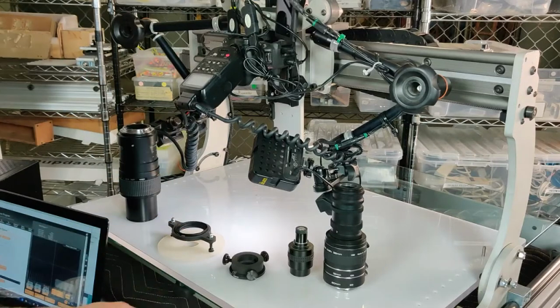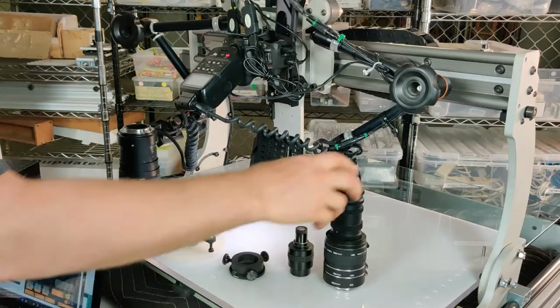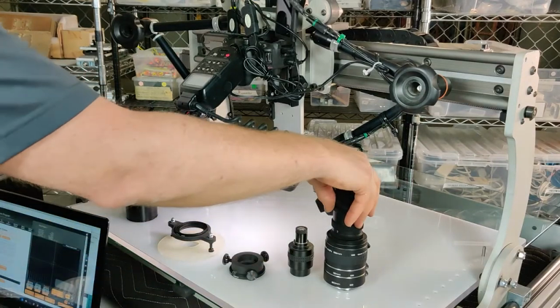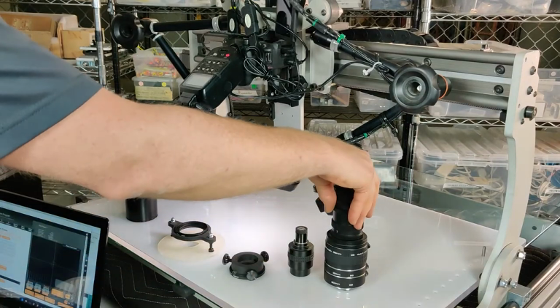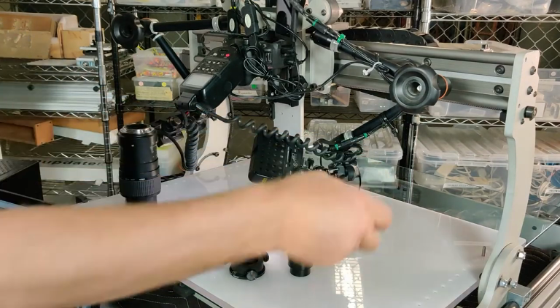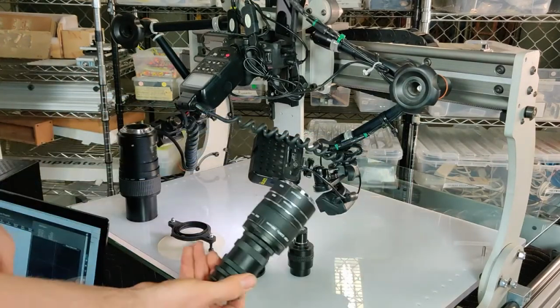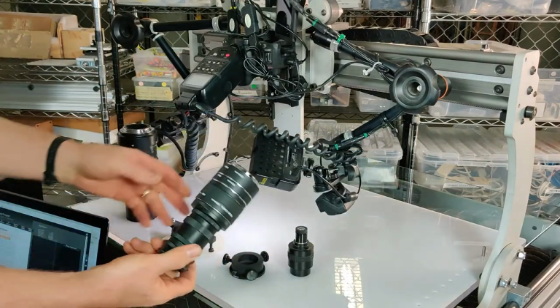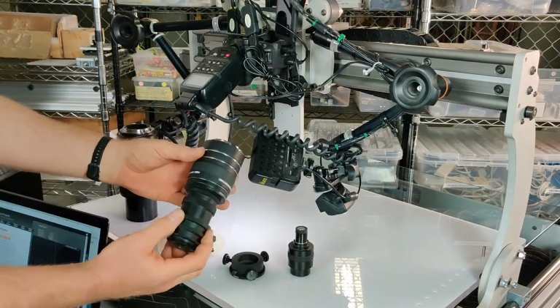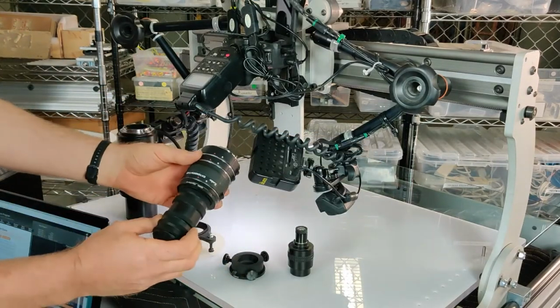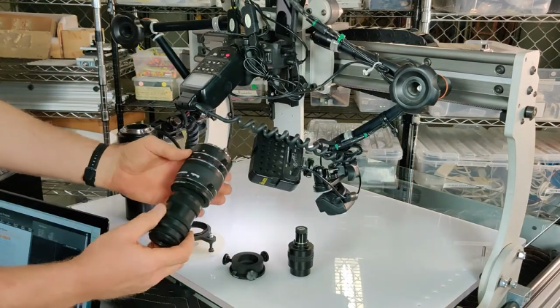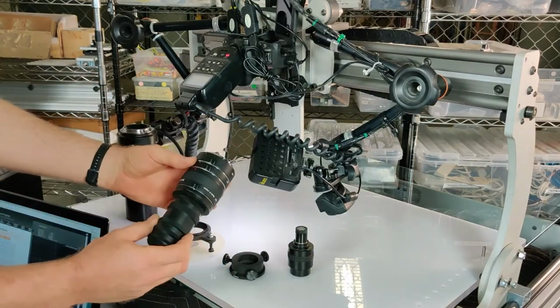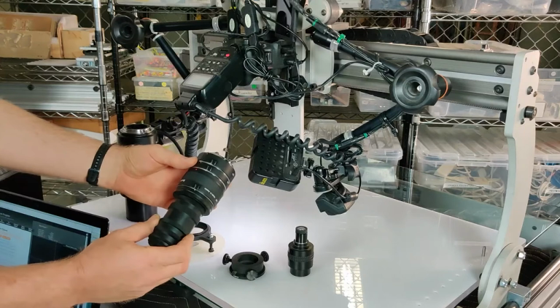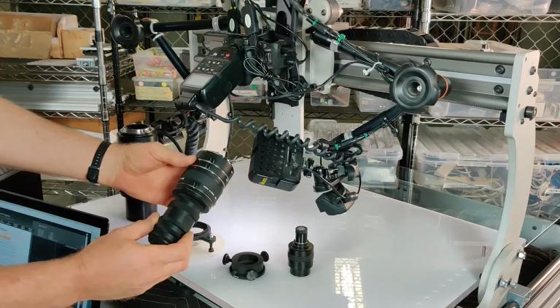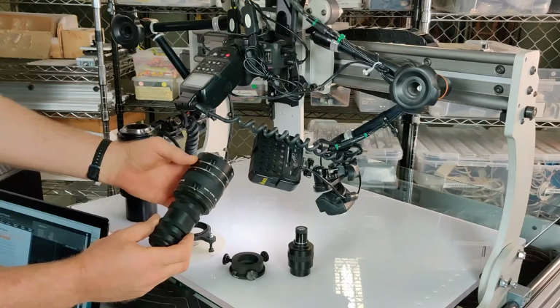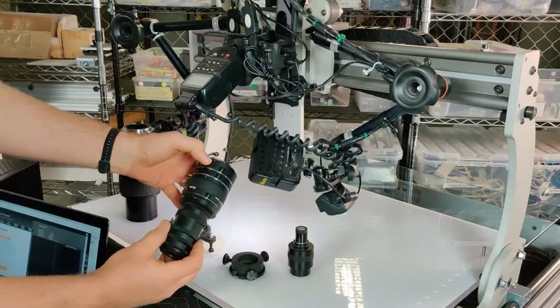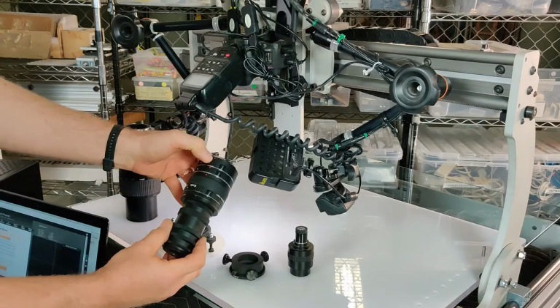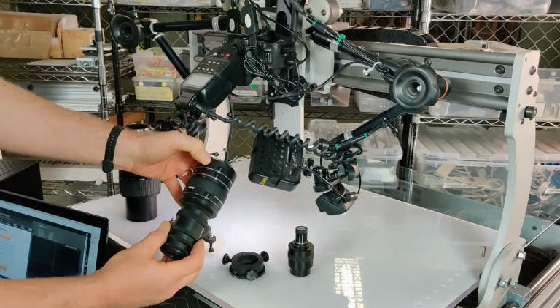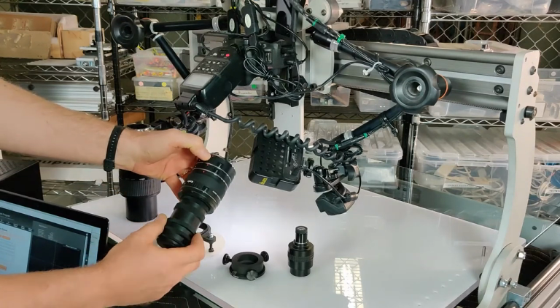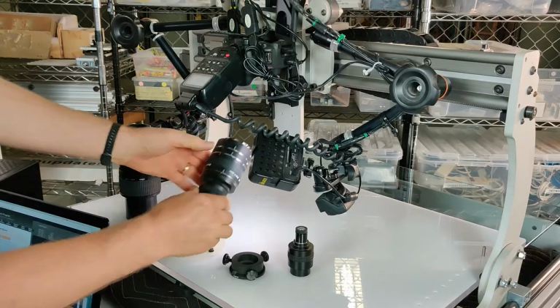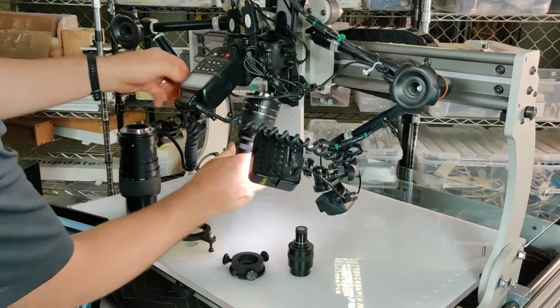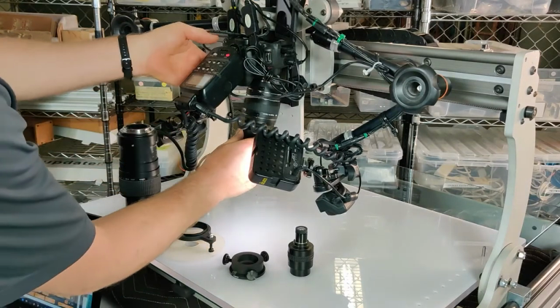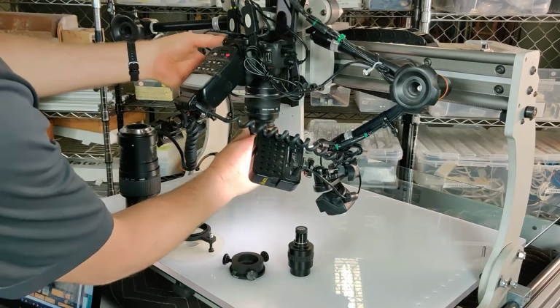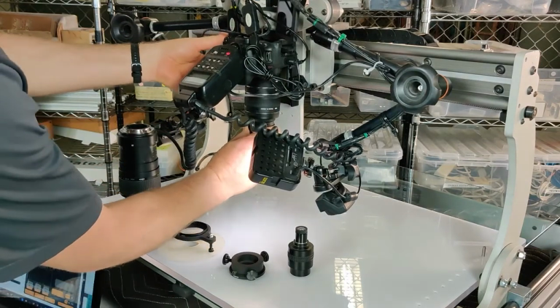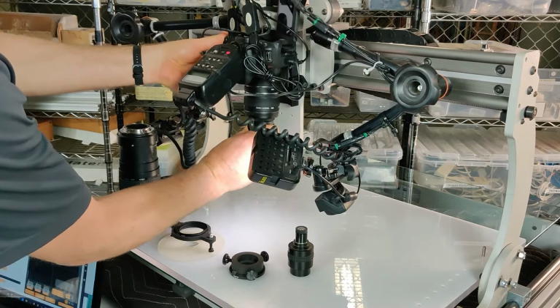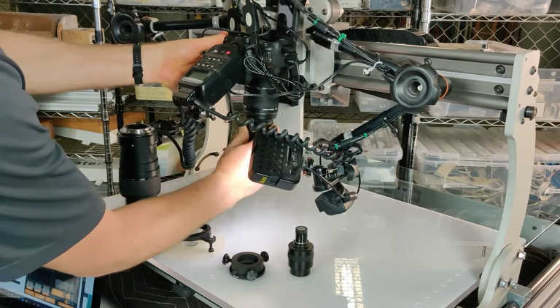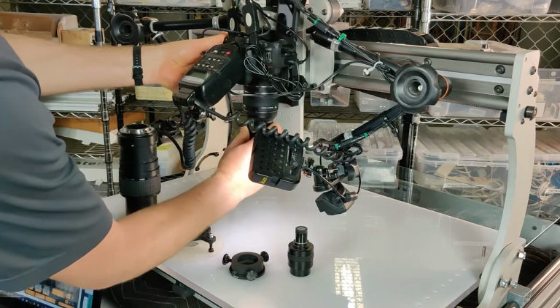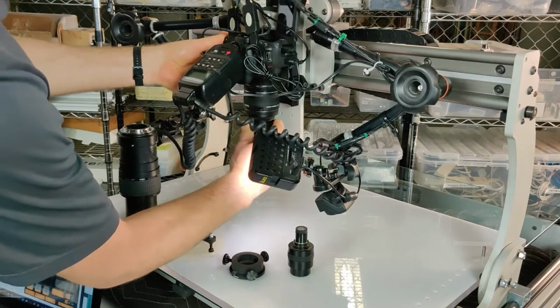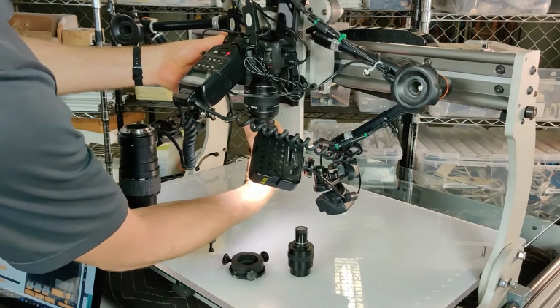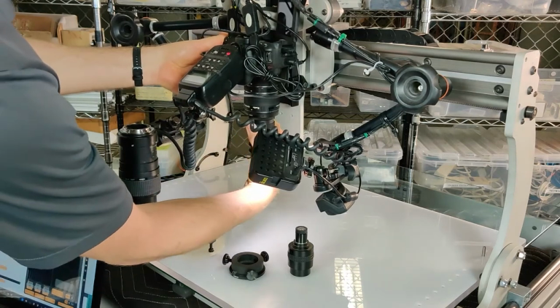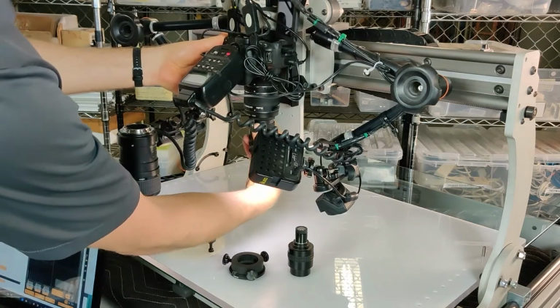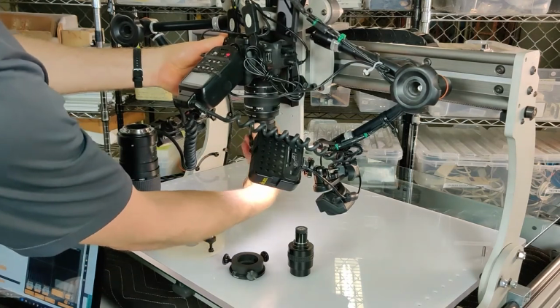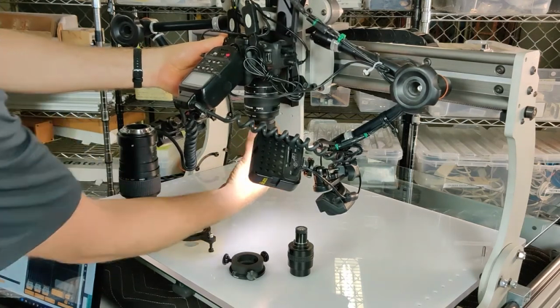The next step is to attach the Nikon adapter stack to the camera. I'm going to line up the red dot with the center of the camera and then turn it until it locks in.